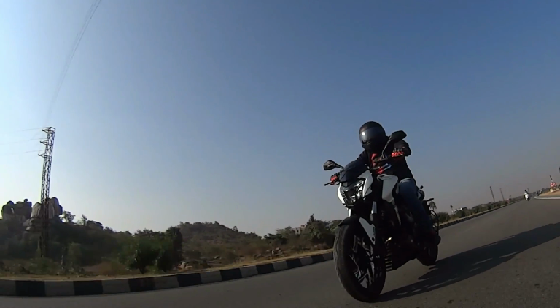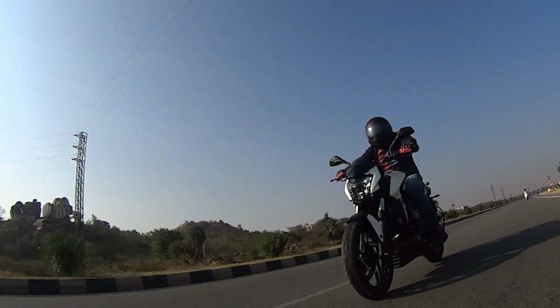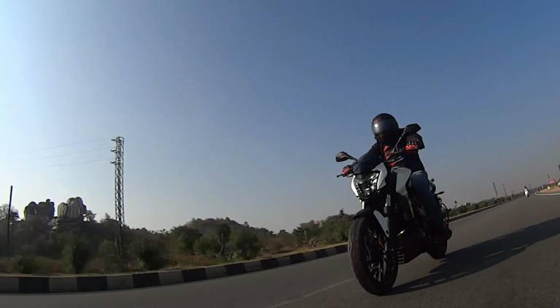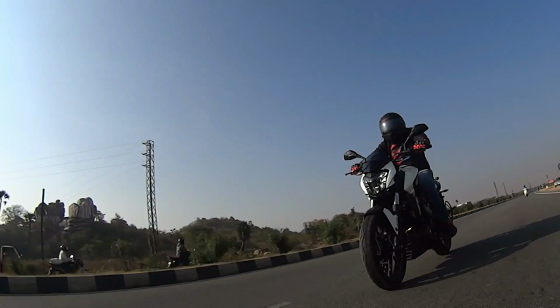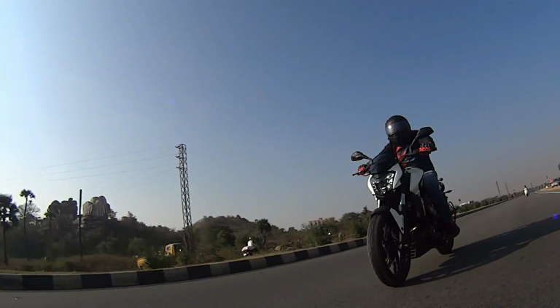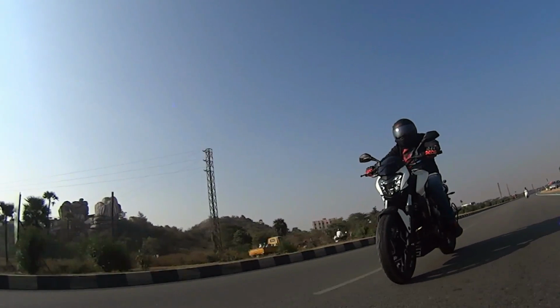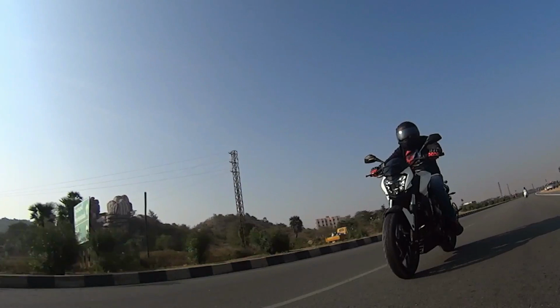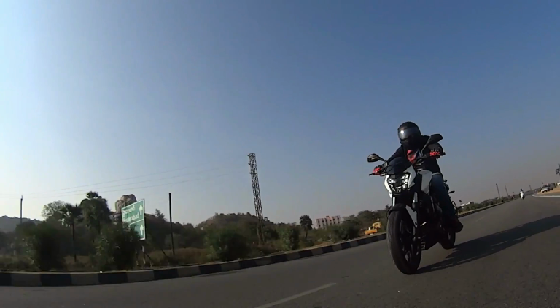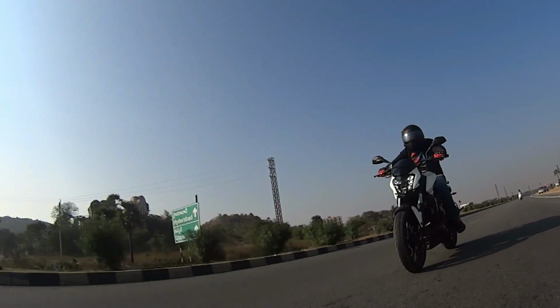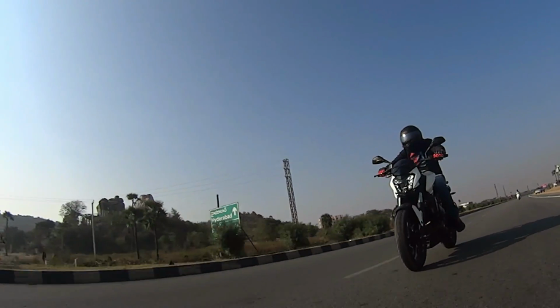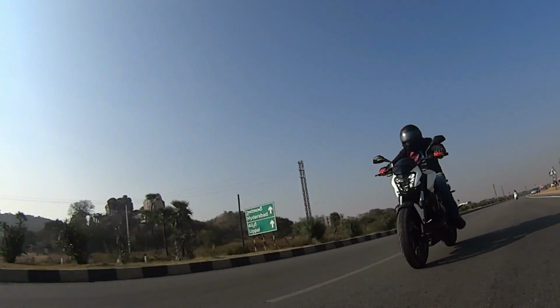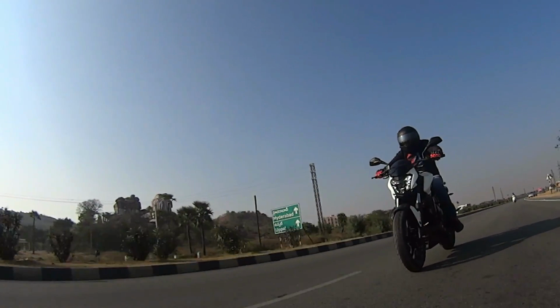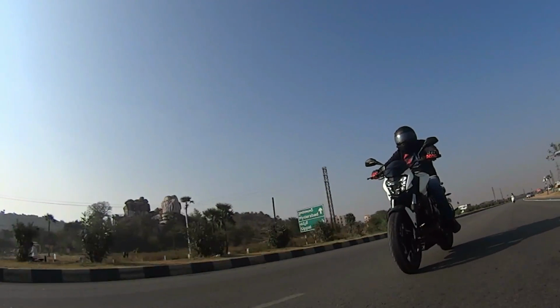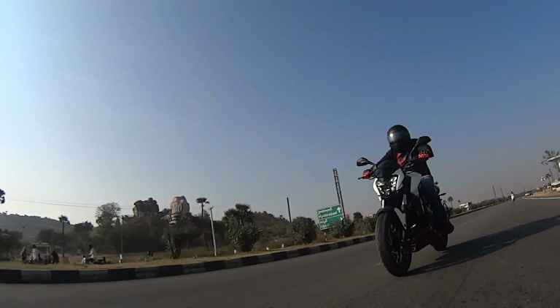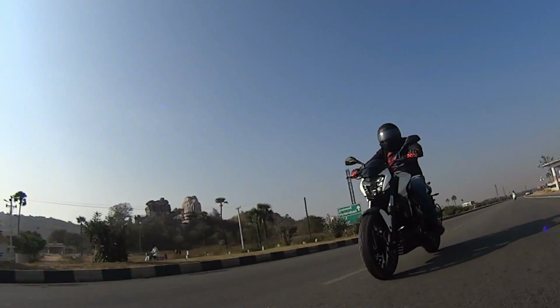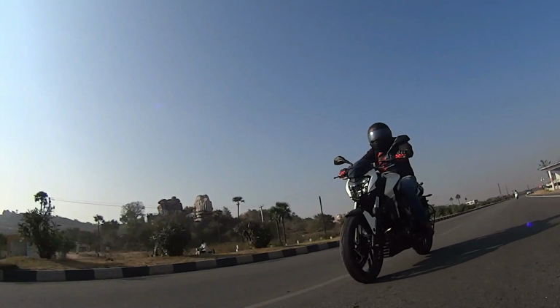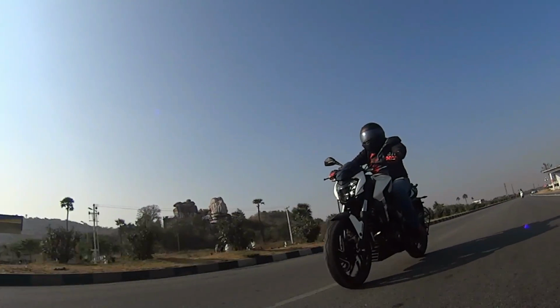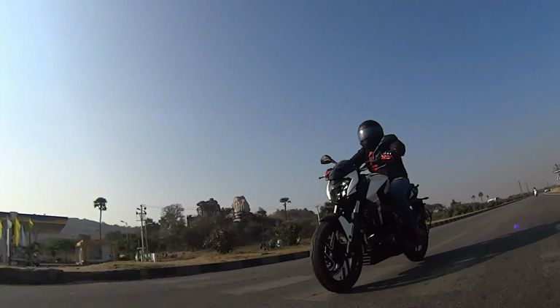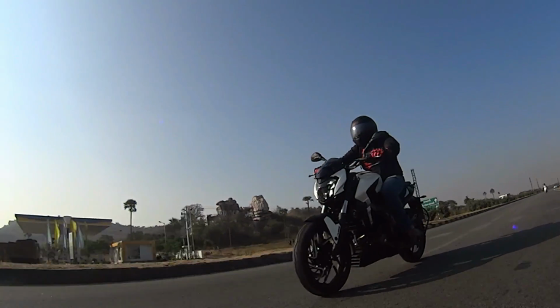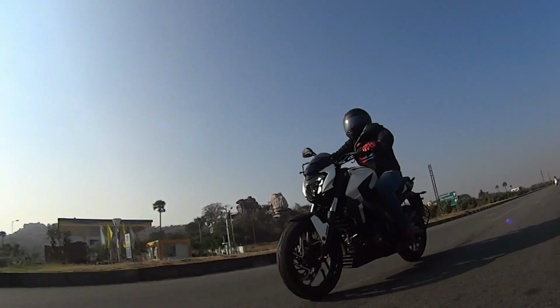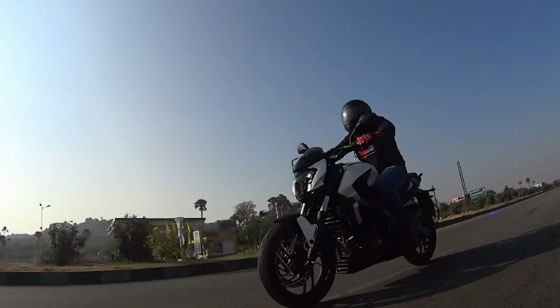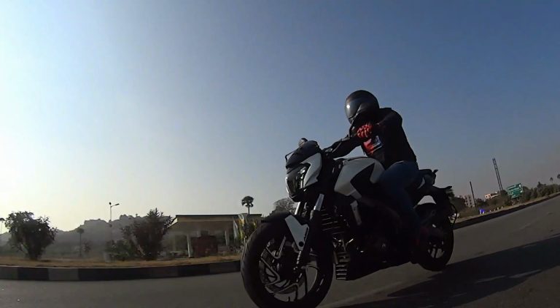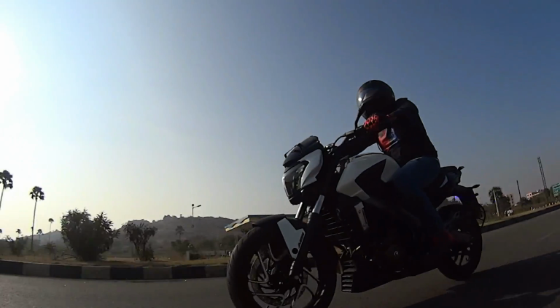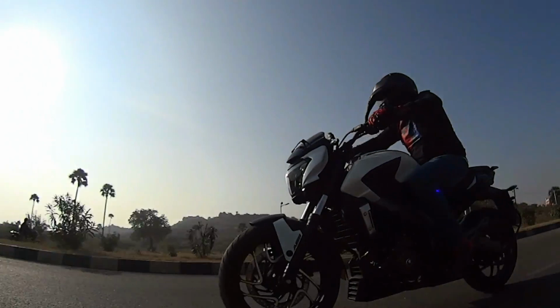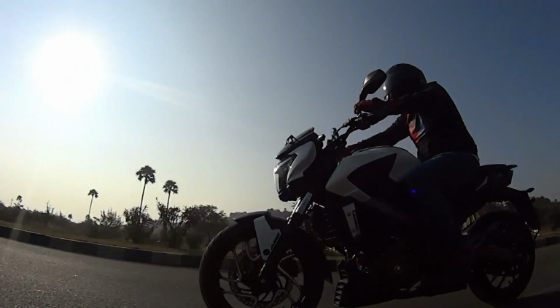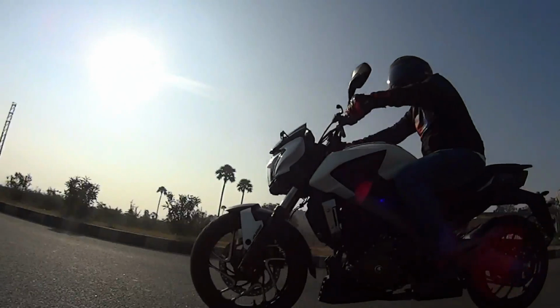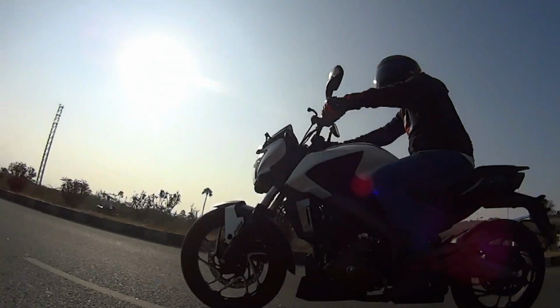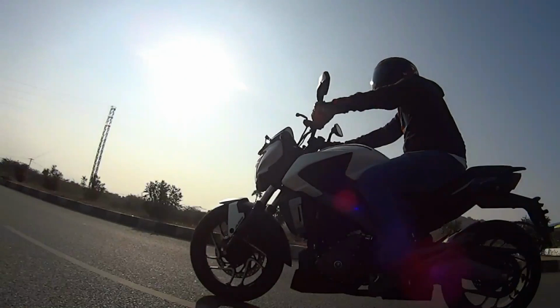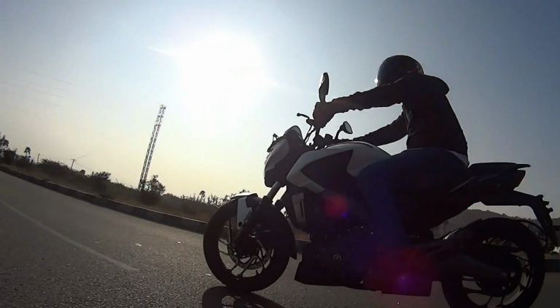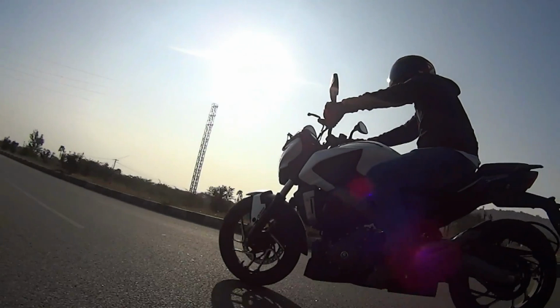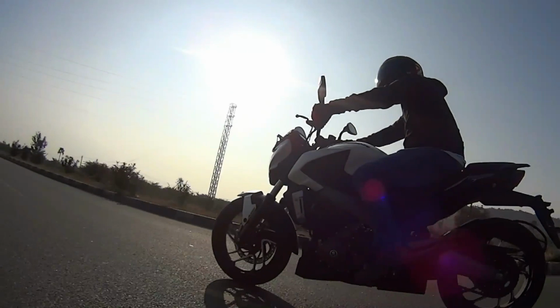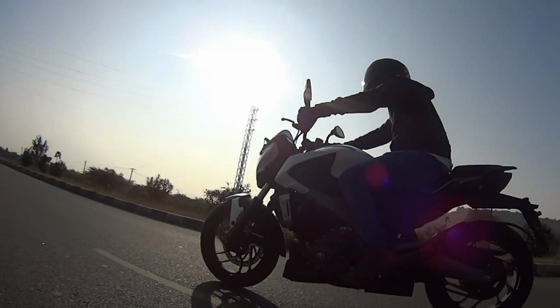Well, that's pretty much it for today's episode of Dinopedia. I hope you enjoyed watching this video and learned something useful. Until next time, this is Dino saying Ciao, take care, God bless and ride safe.